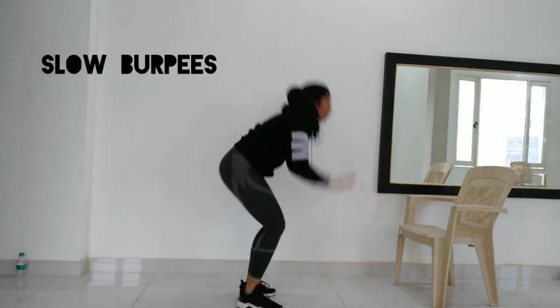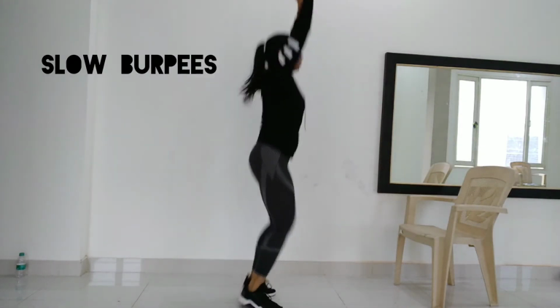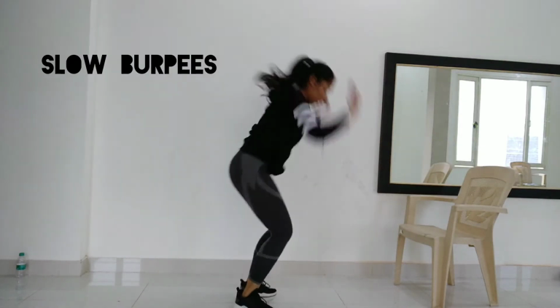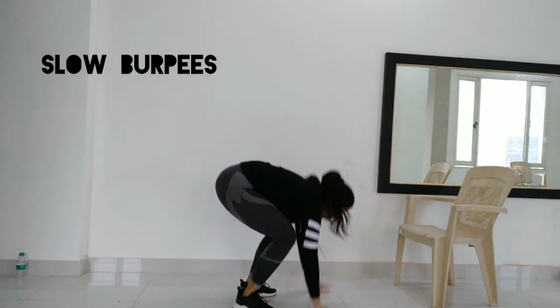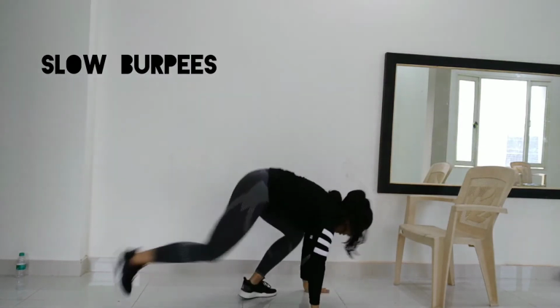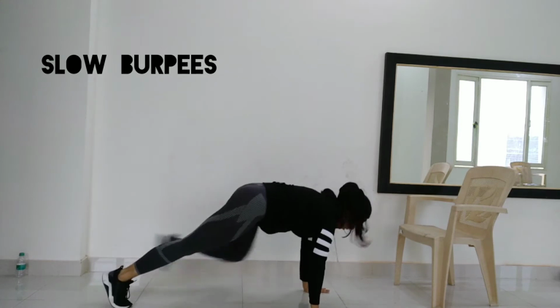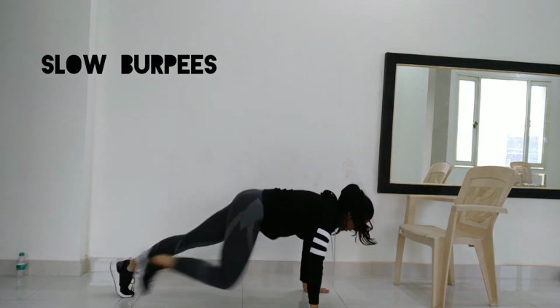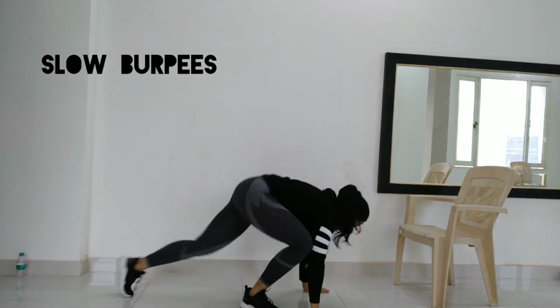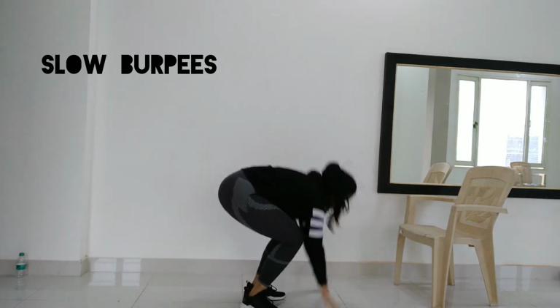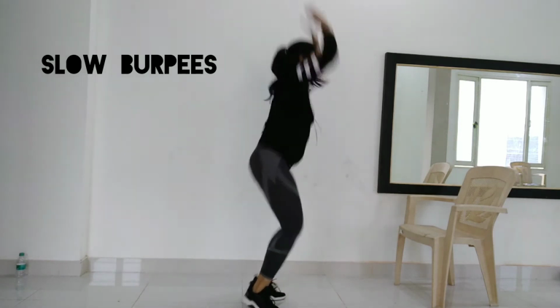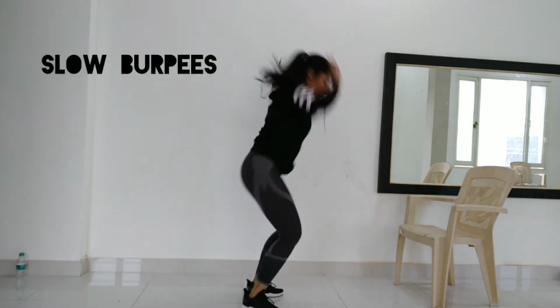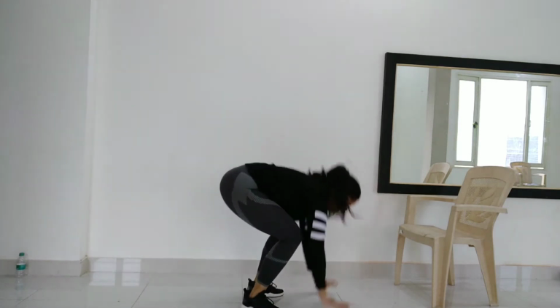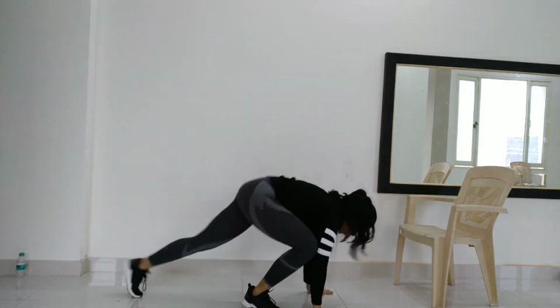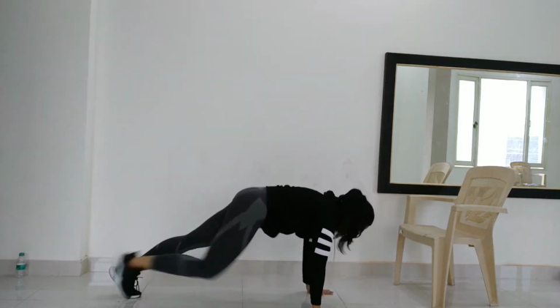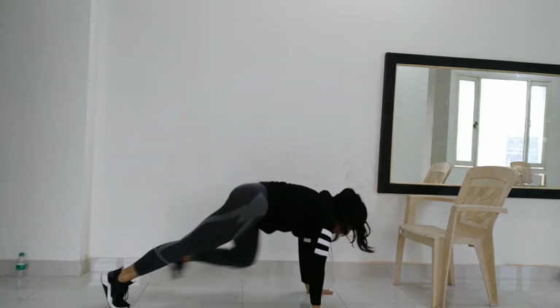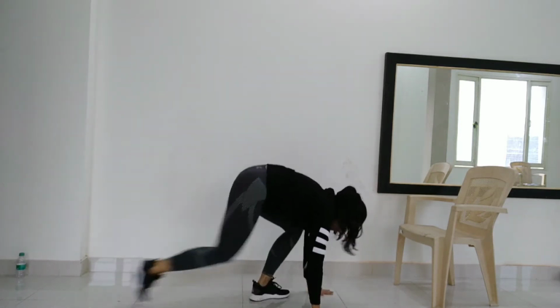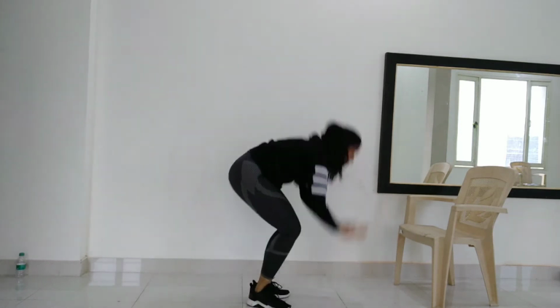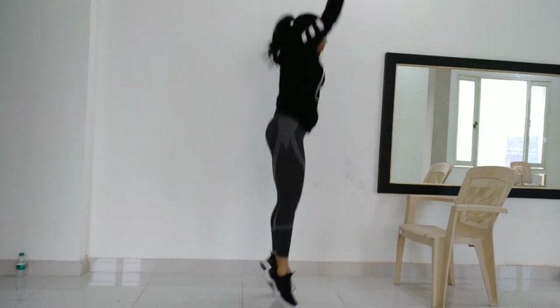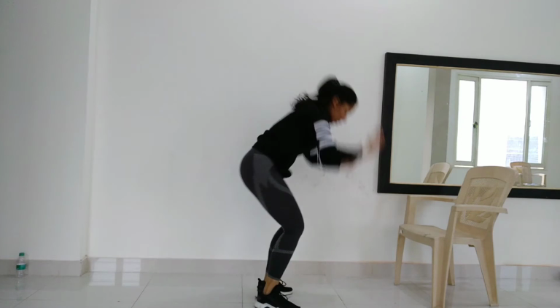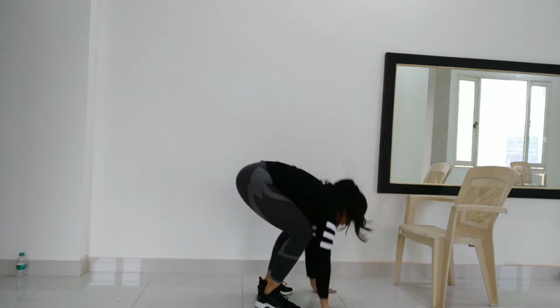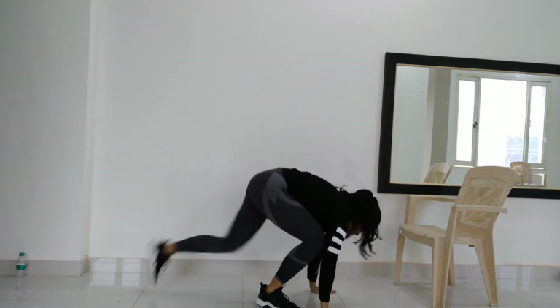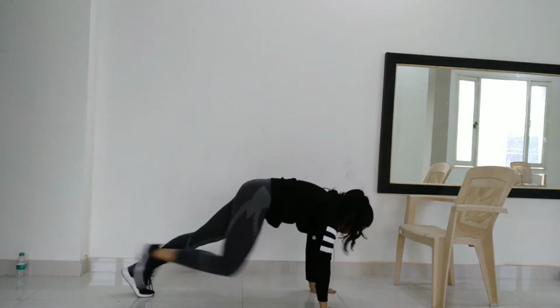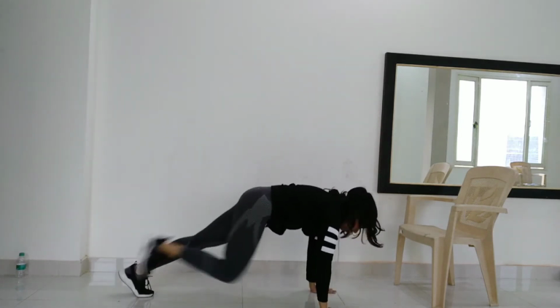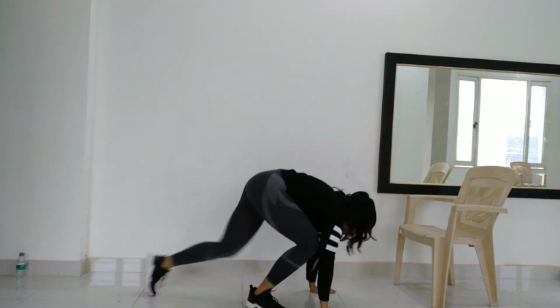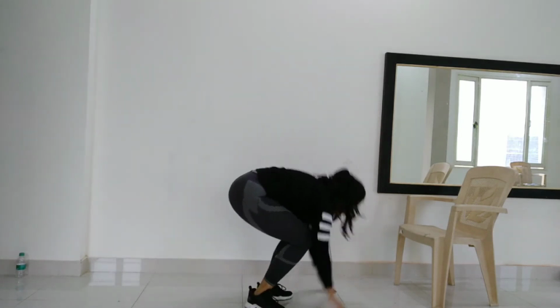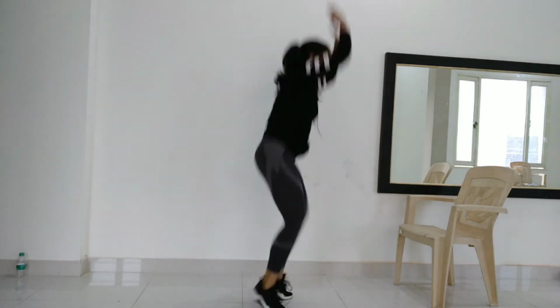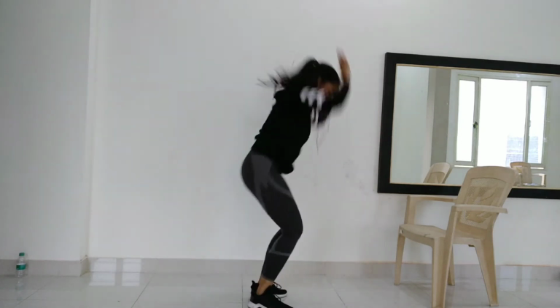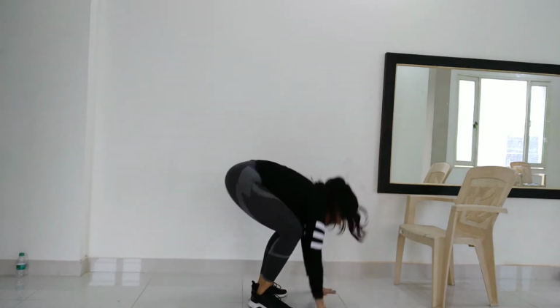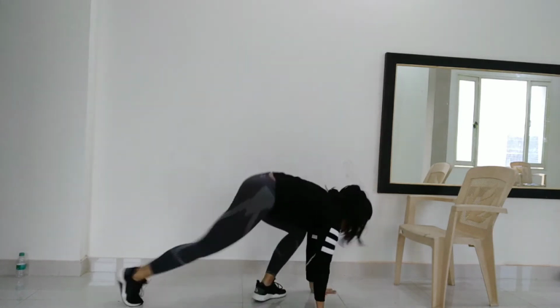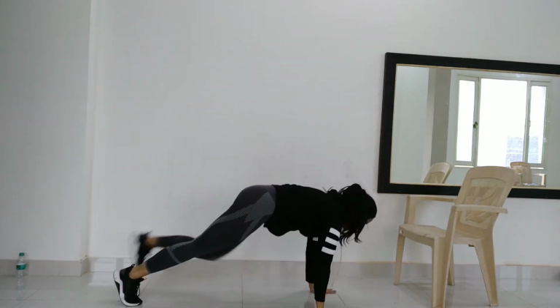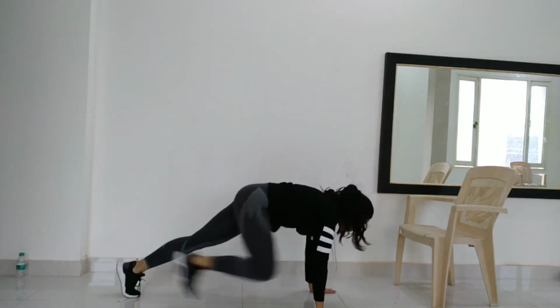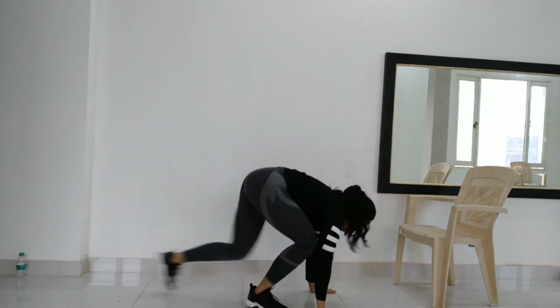The next exercise is slow burpees. First, jump, then make your legs go forward to get into the burpee position. Do 3 sets — 30 seconds on, 10 seconds rest, repeated 3 times.